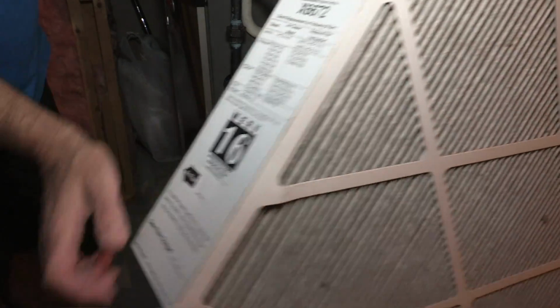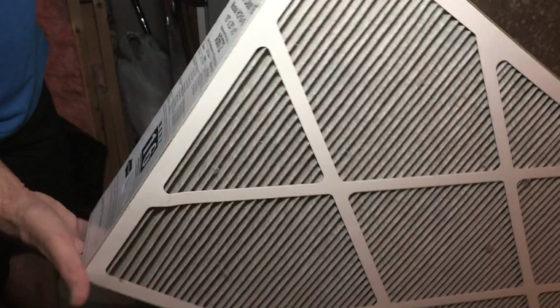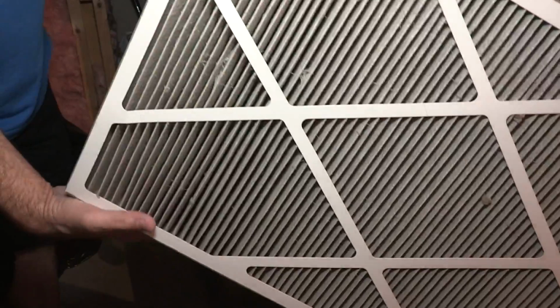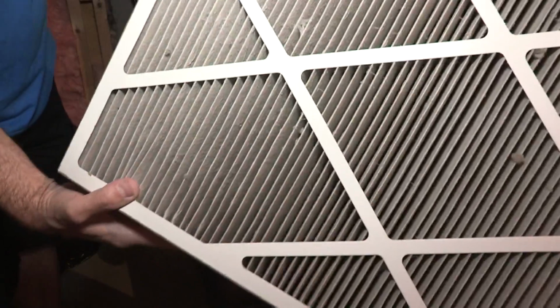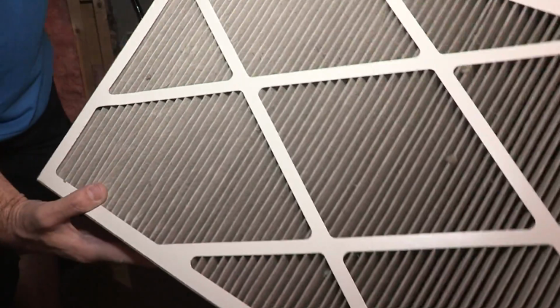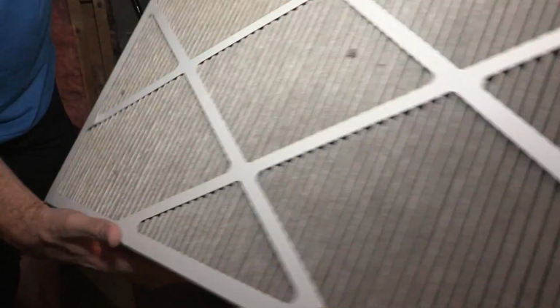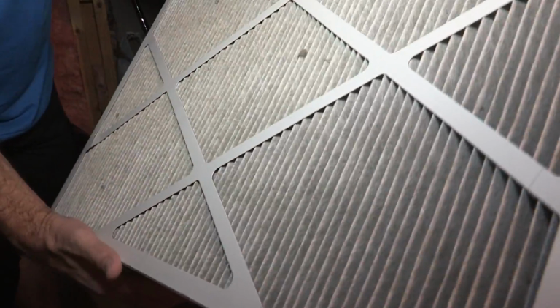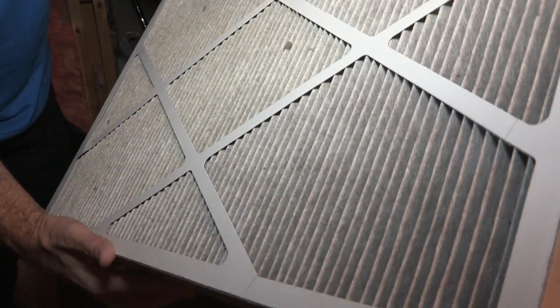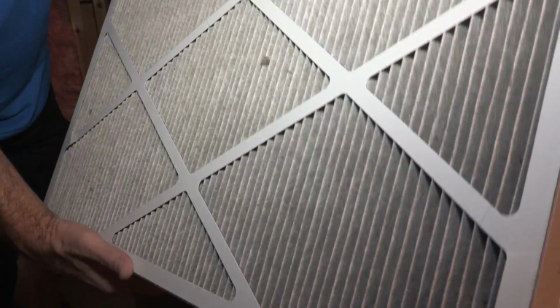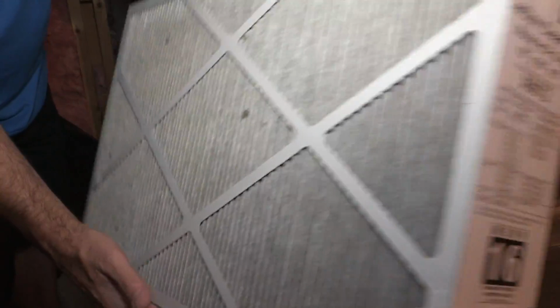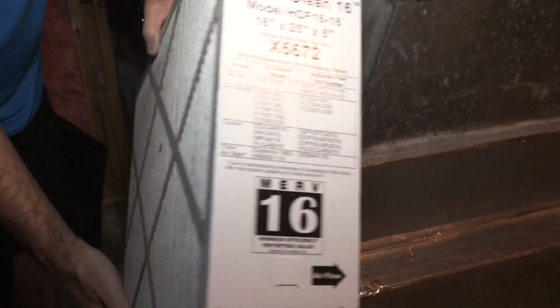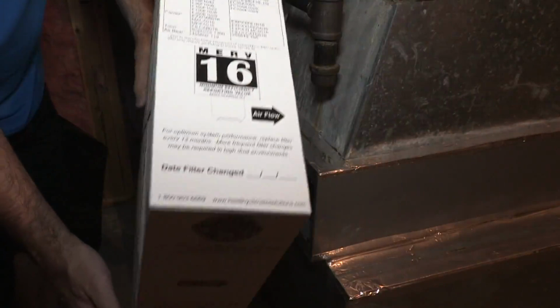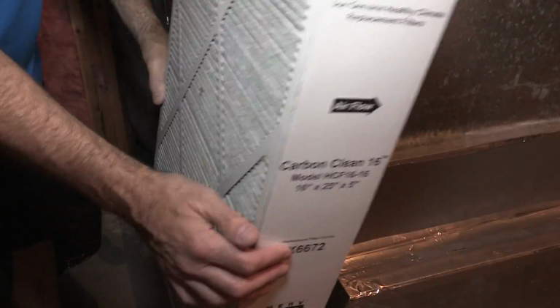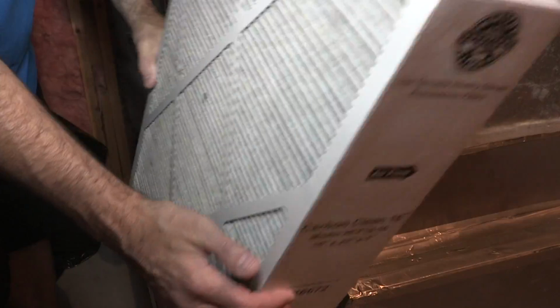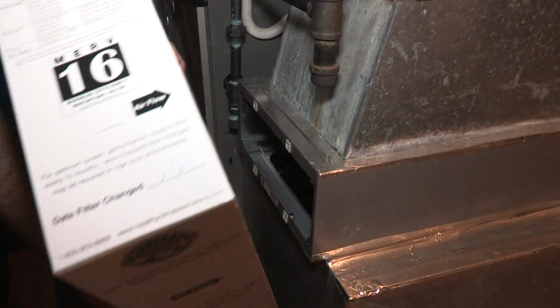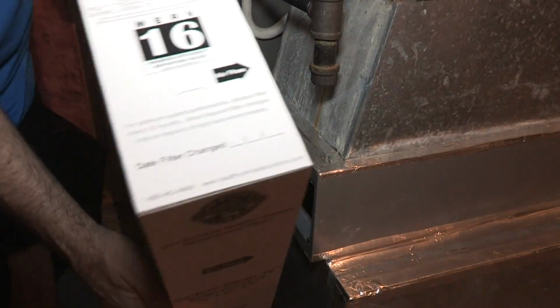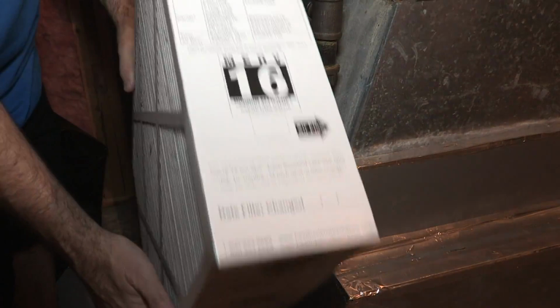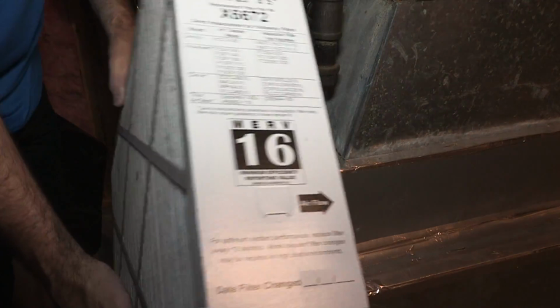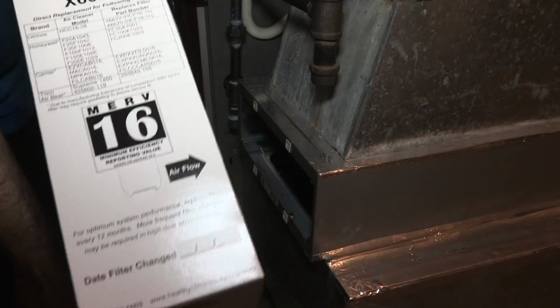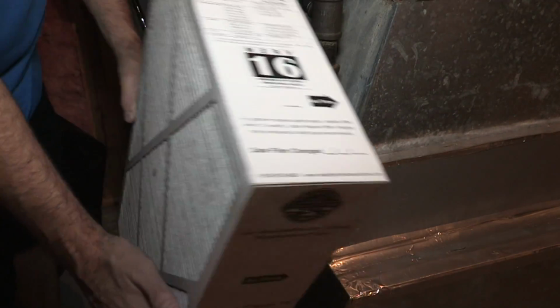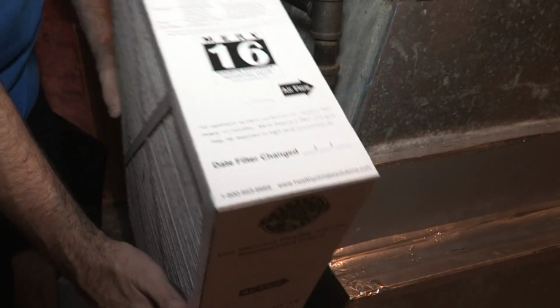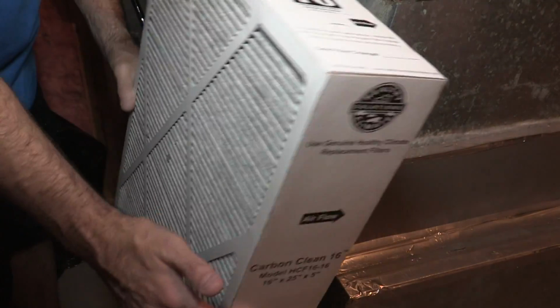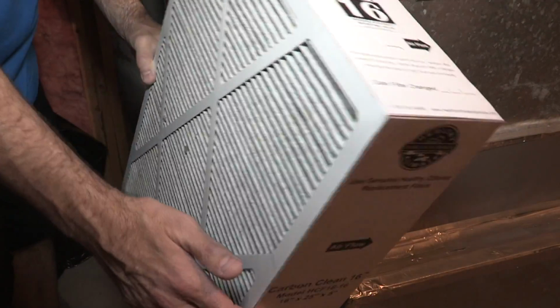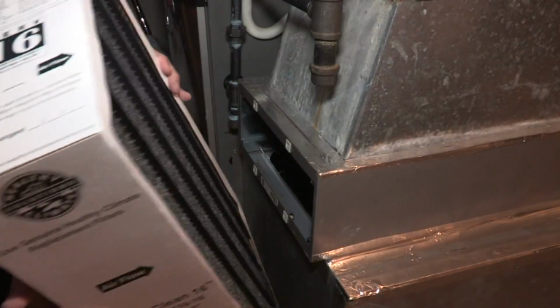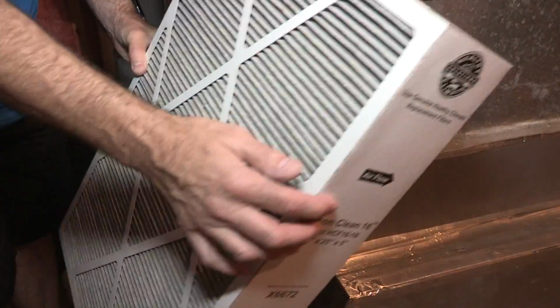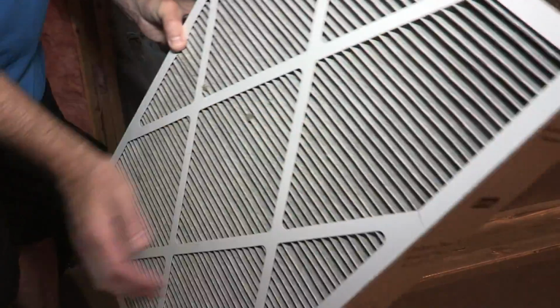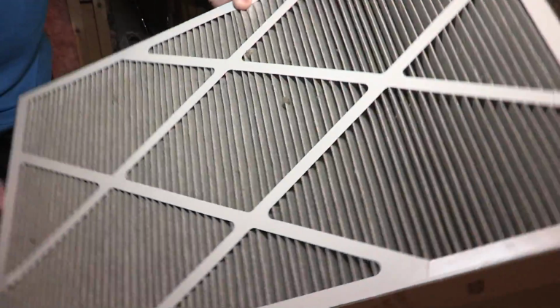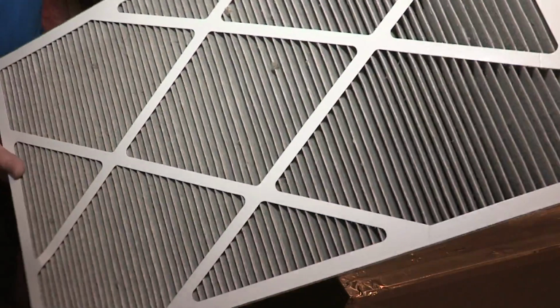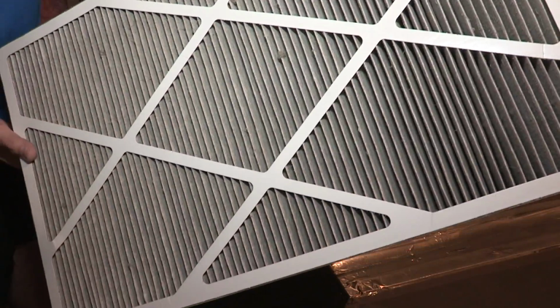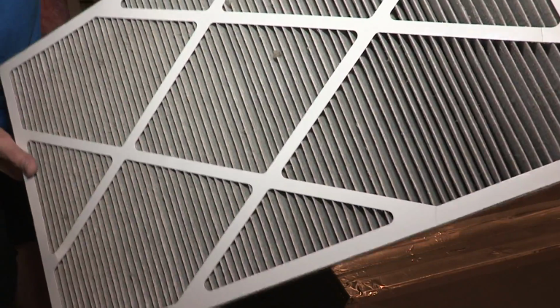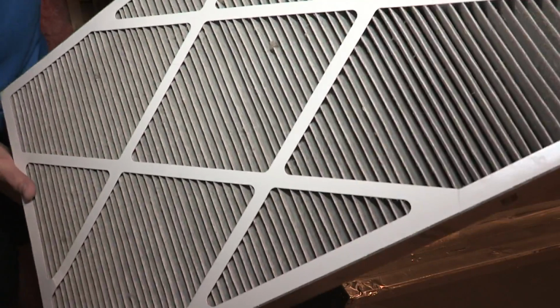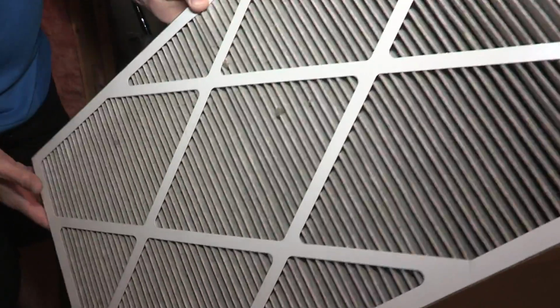It's a fairly simple change — you don't have to pay someone a lot of money to do this. Just pick one of these up online and change it yourself. That's pretty much it. You can see how dirty this one is, so I'll show you a fresh new one so you can see the difference.